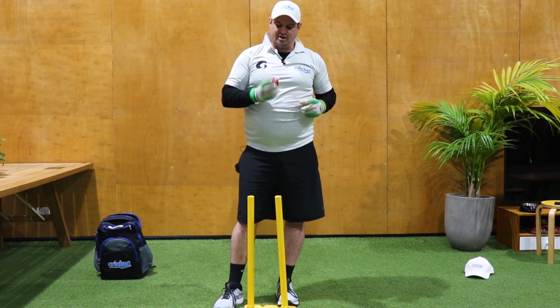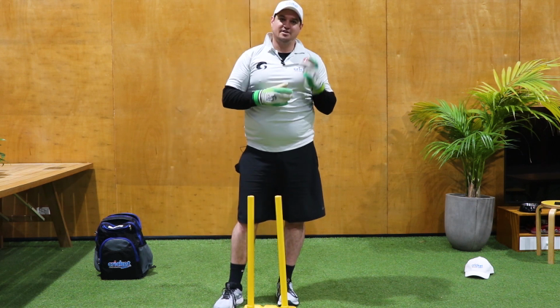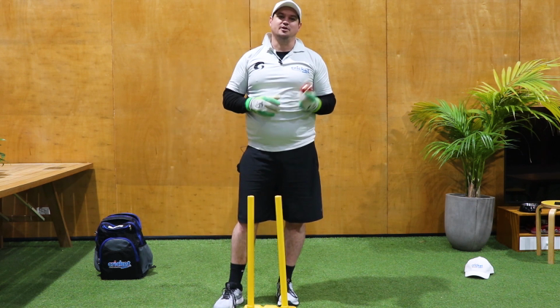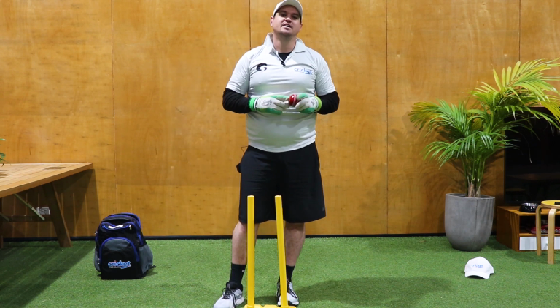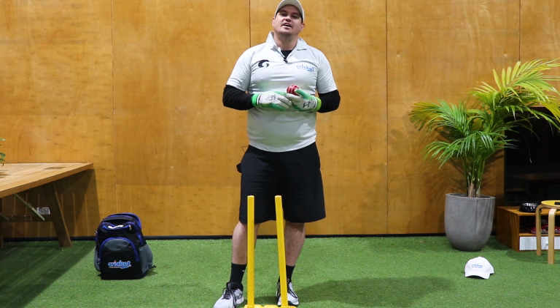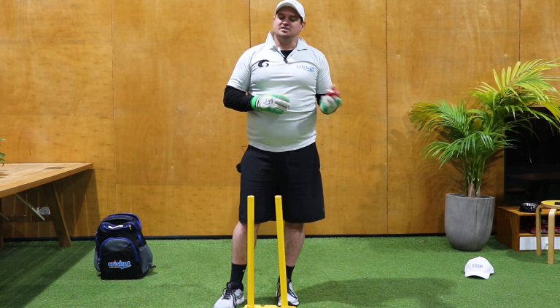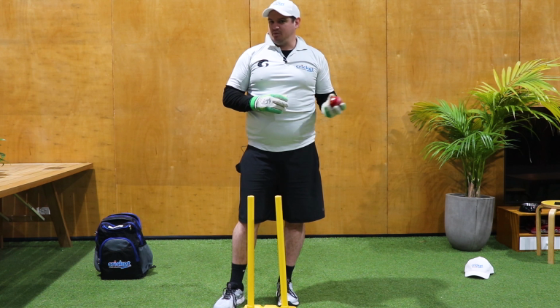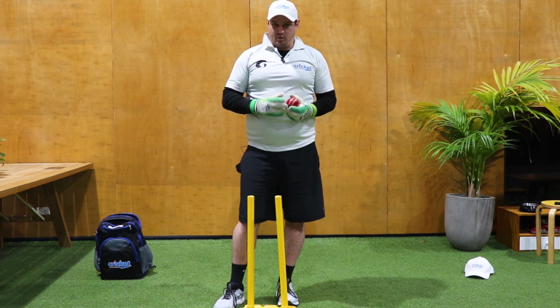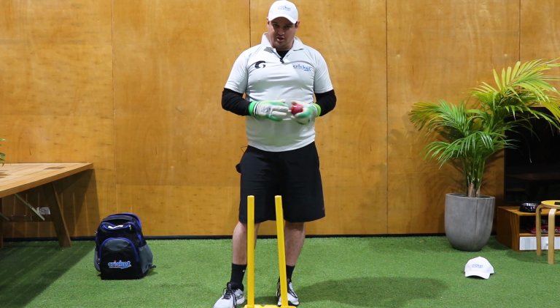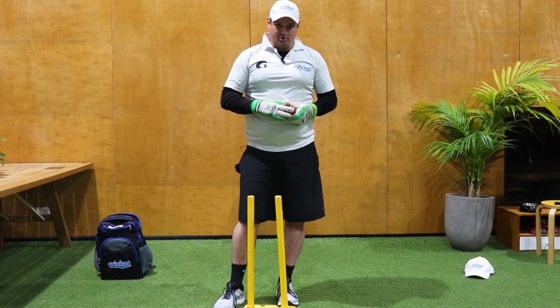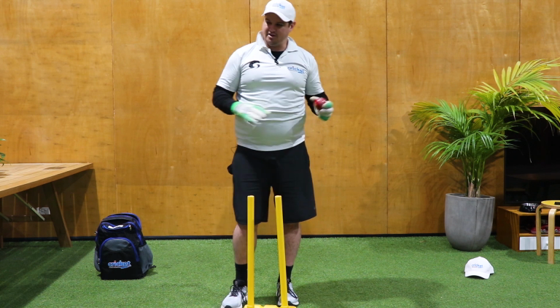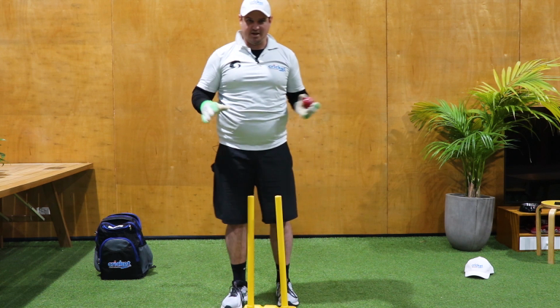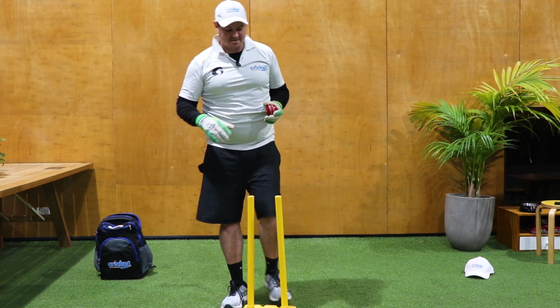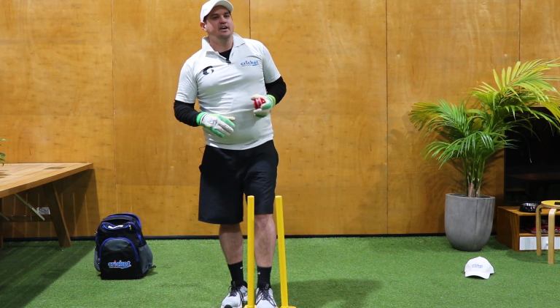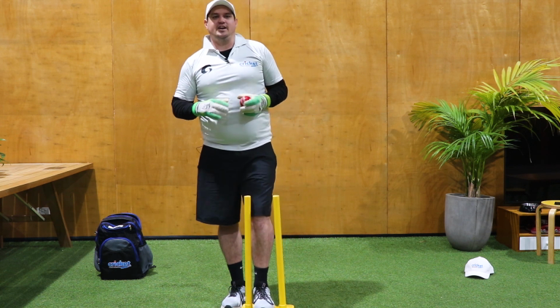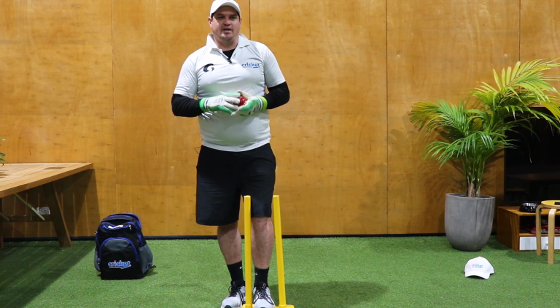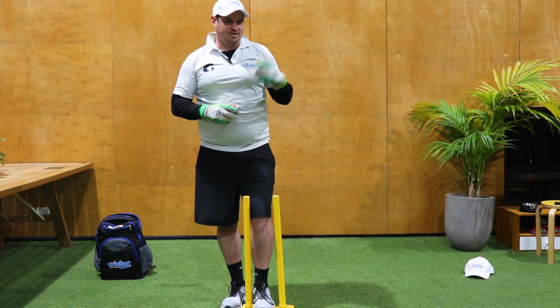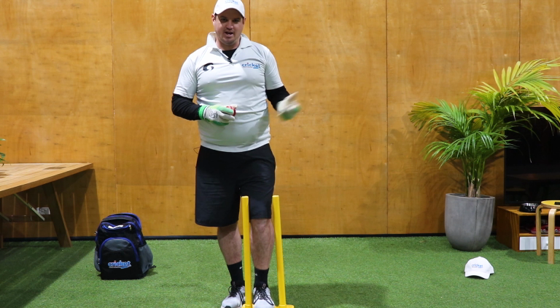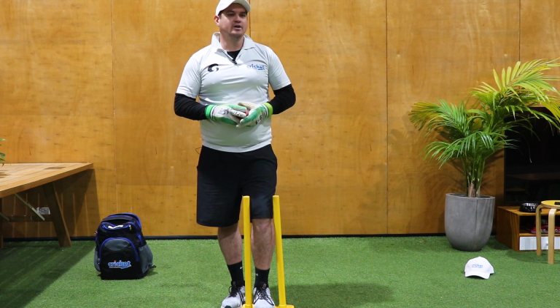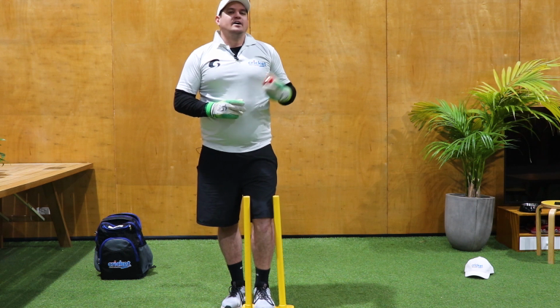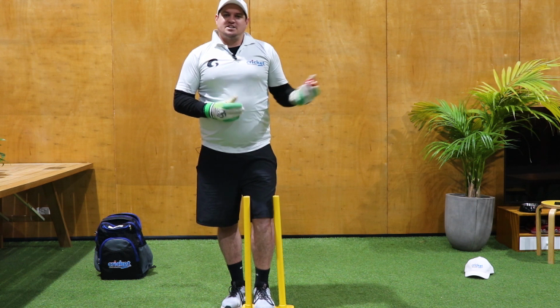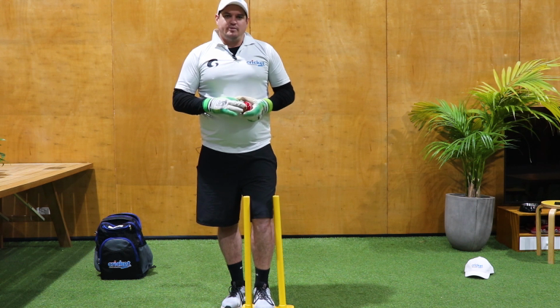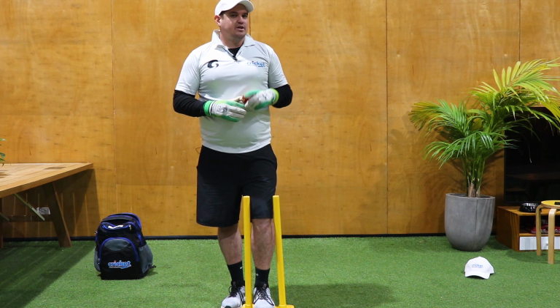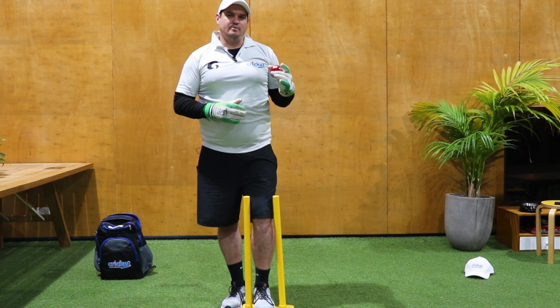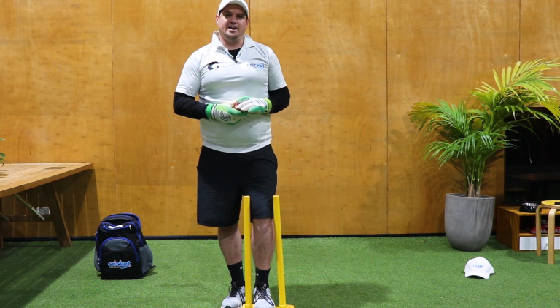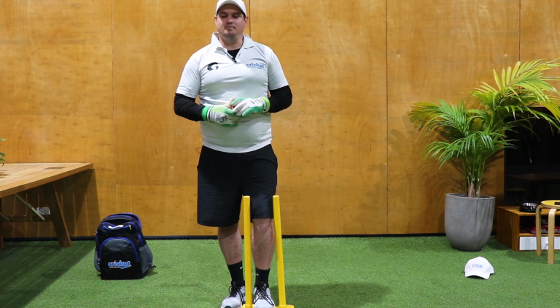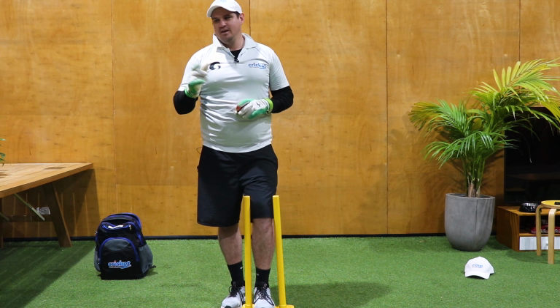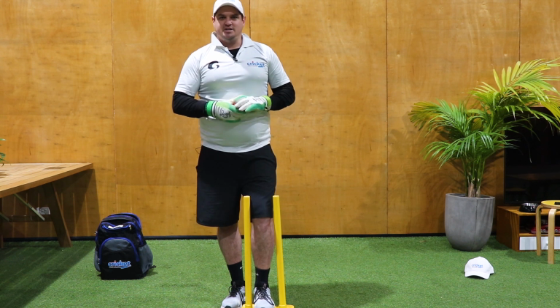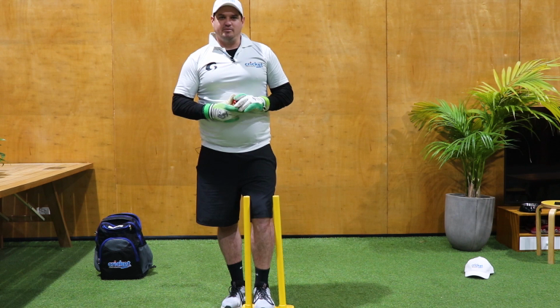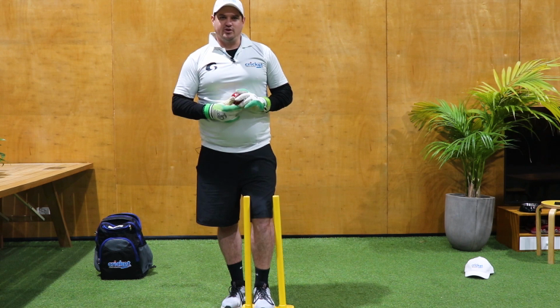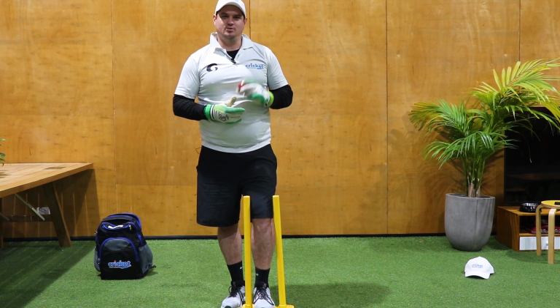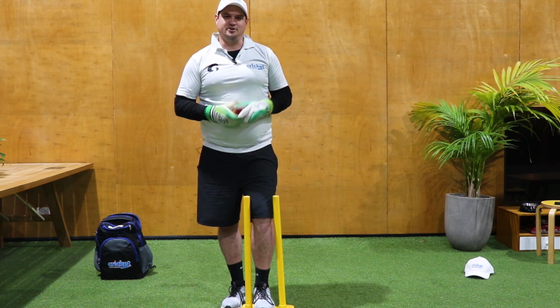Guys, thank you so much. These are just a couple of quick drills that you can do. You don't need much space, you don't need any weather. Repeatable. Catch the ball in the middle. And remember, if you need any help, reach out to Cricket Mentoring. We'll see you soon.